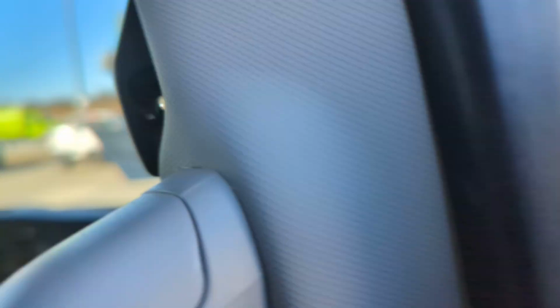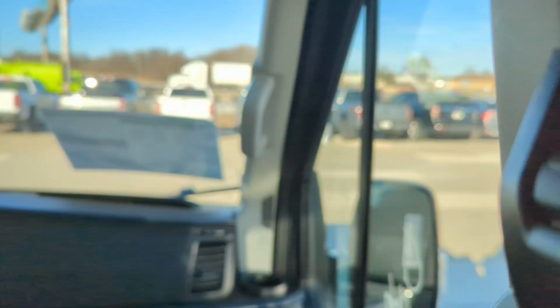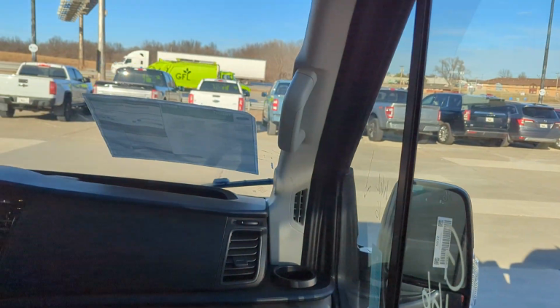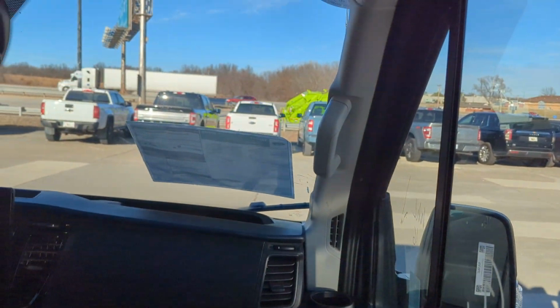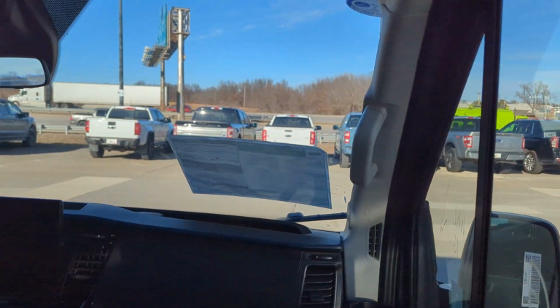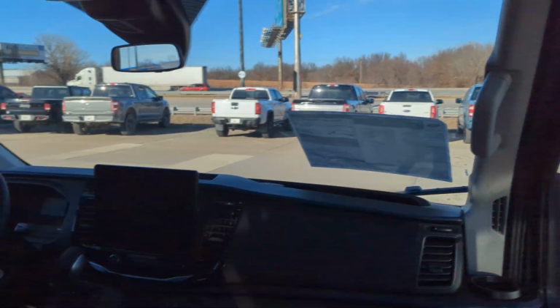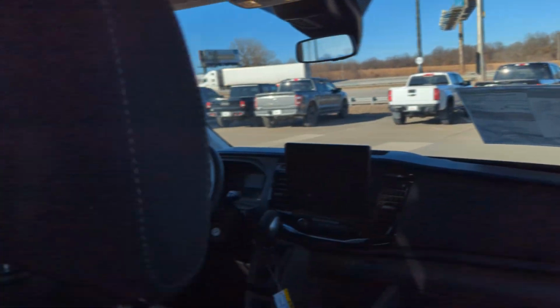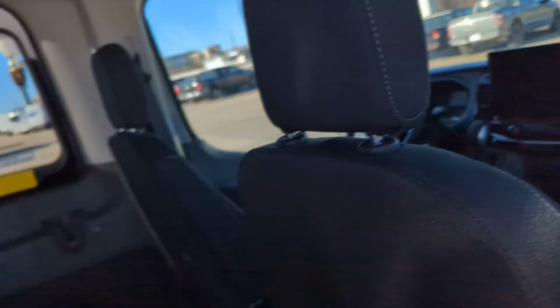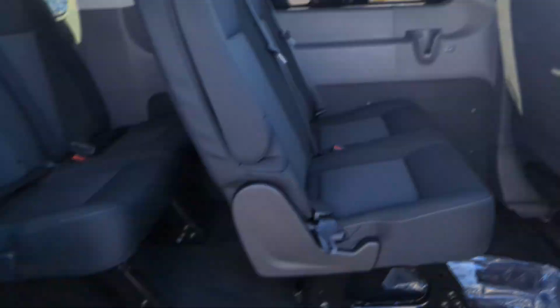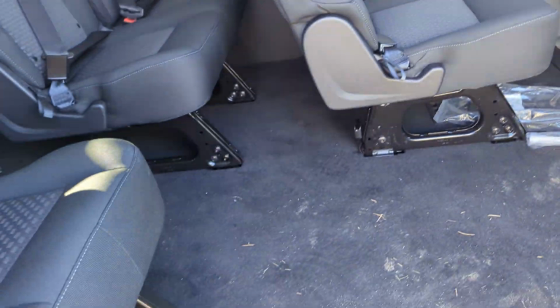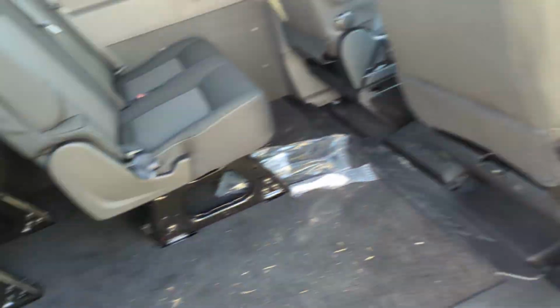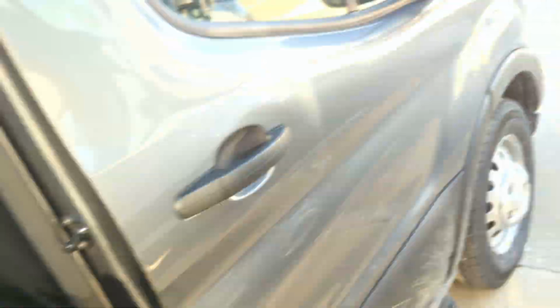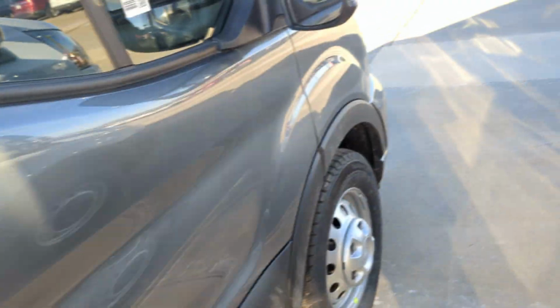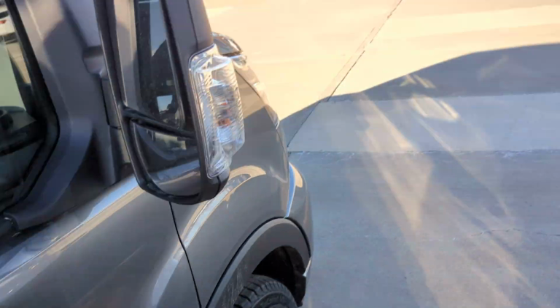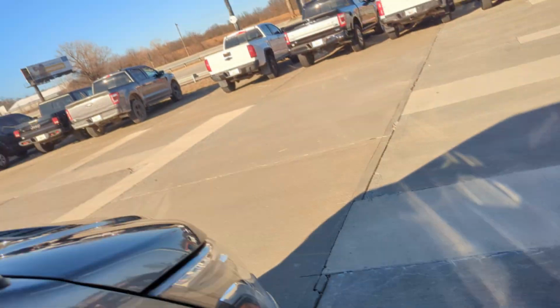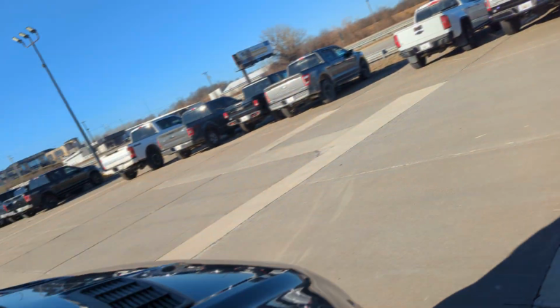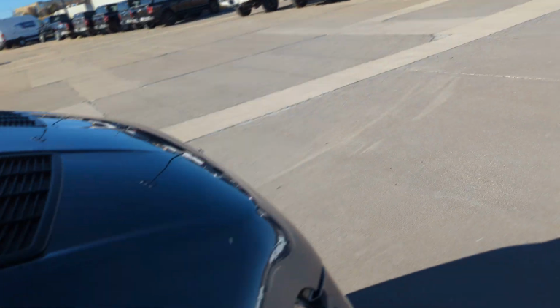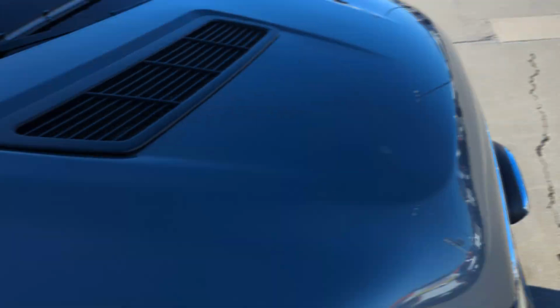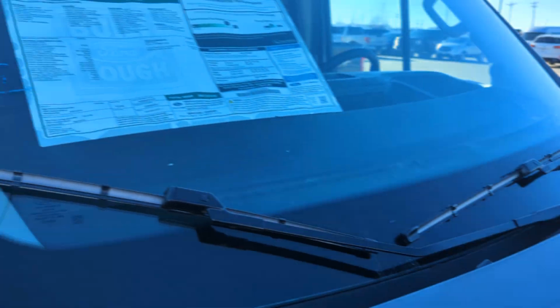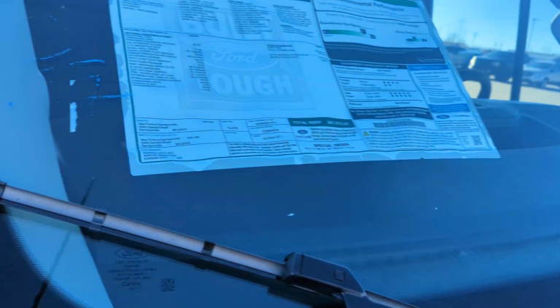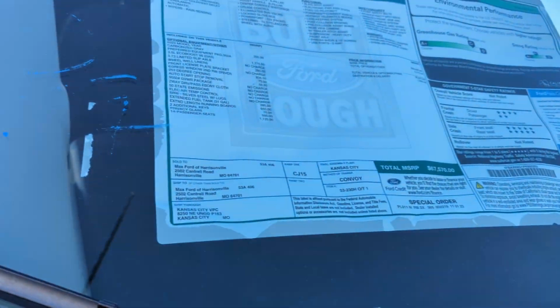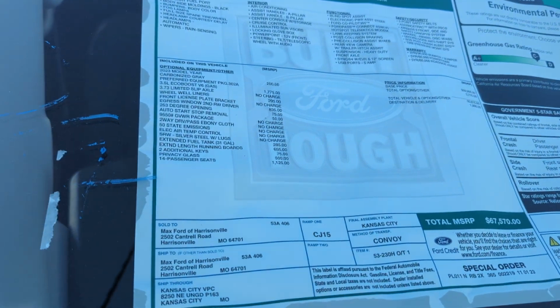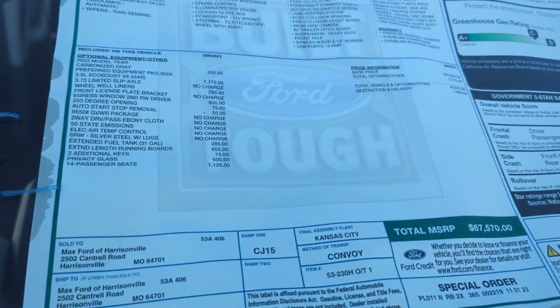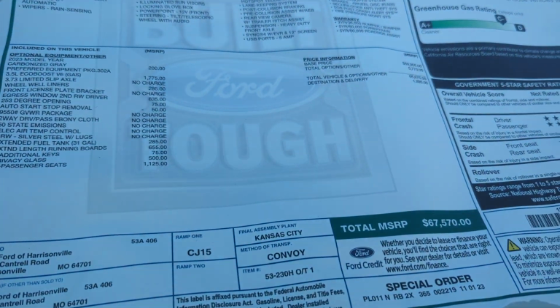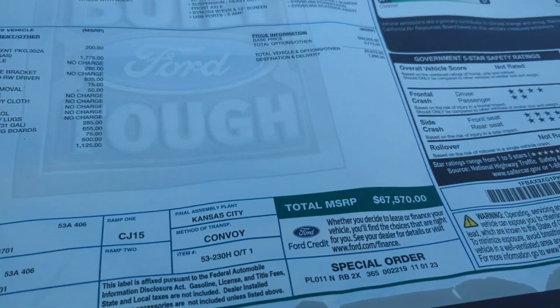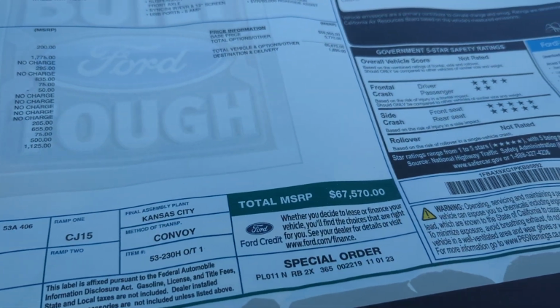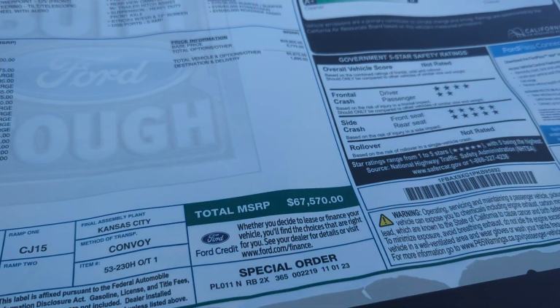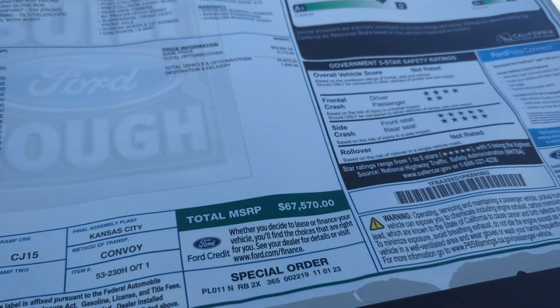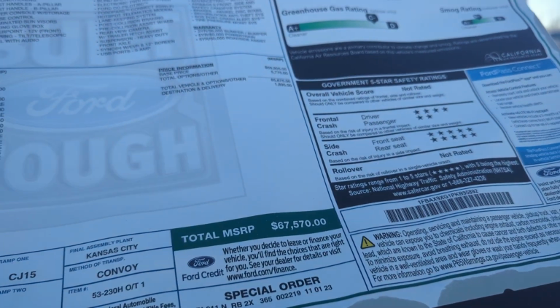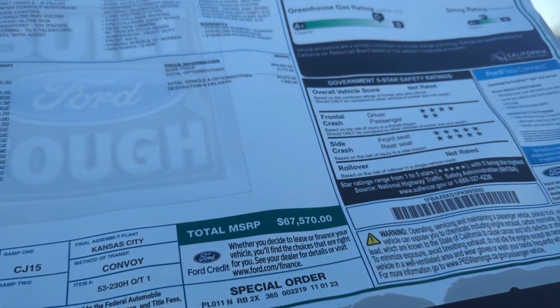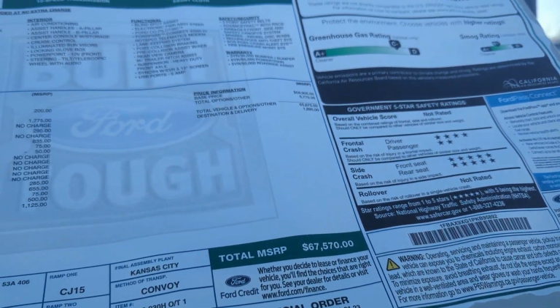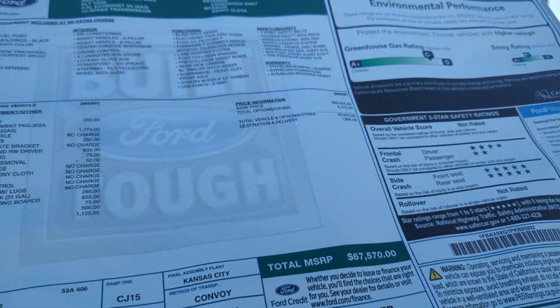It does have the larger screen. I'm going to walk around and see exactly how many miles this one has, but it is new. Here's the window sticker — it's stickered at $67,570.